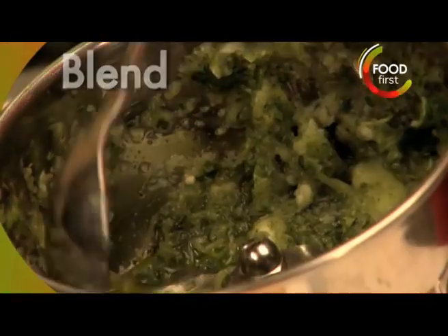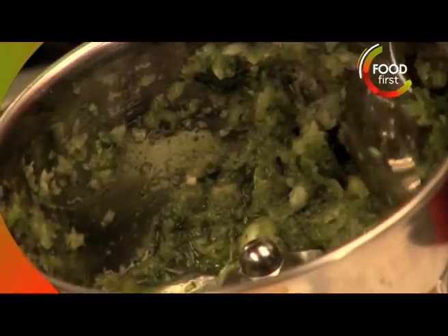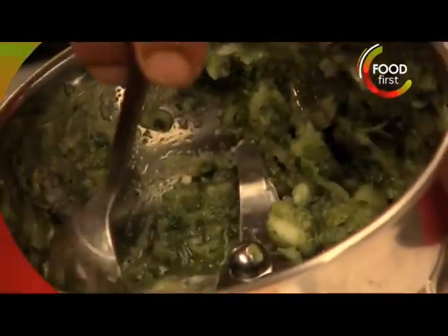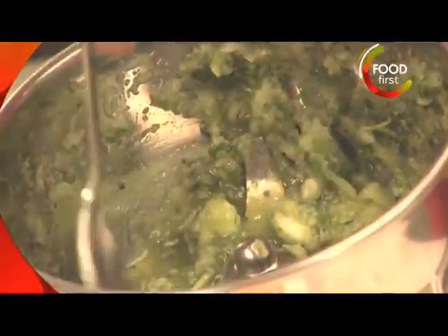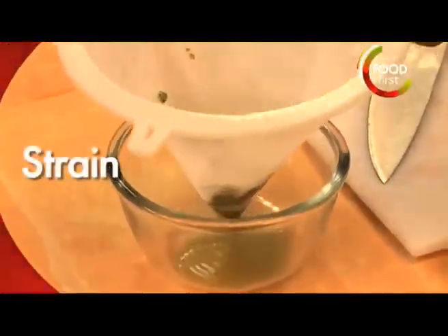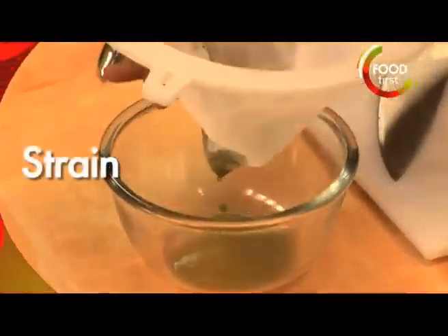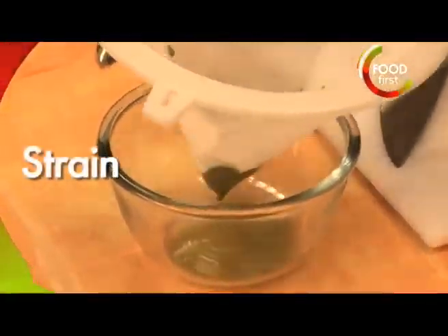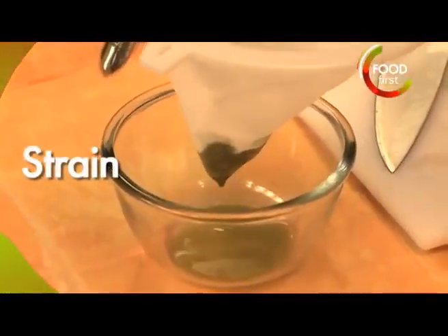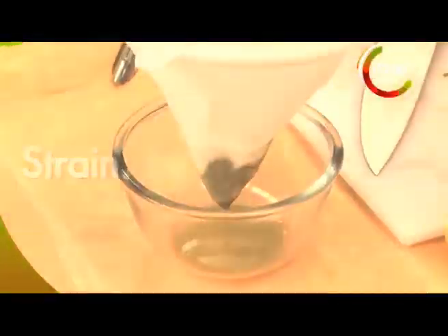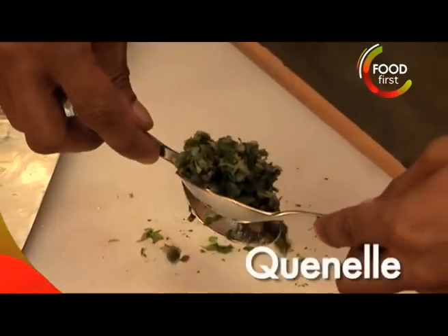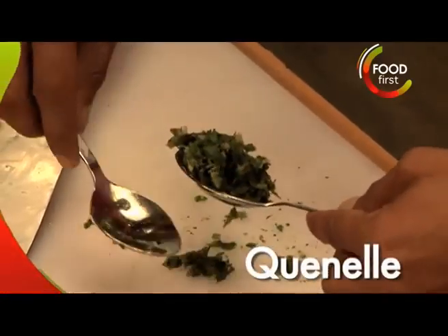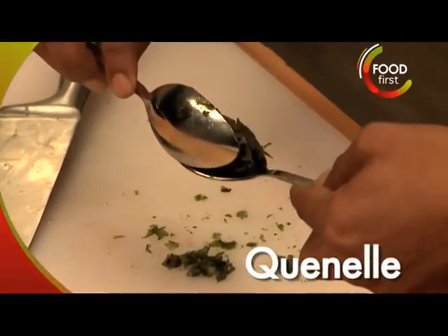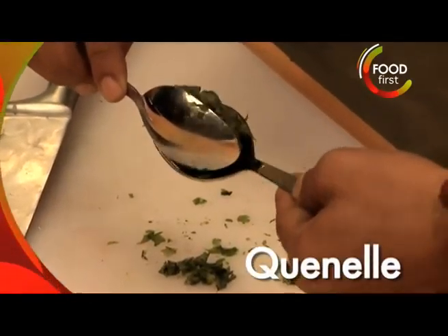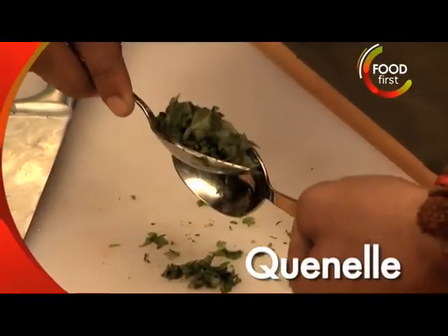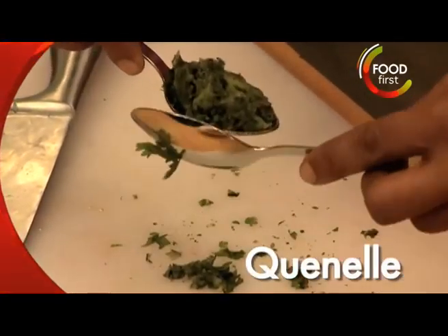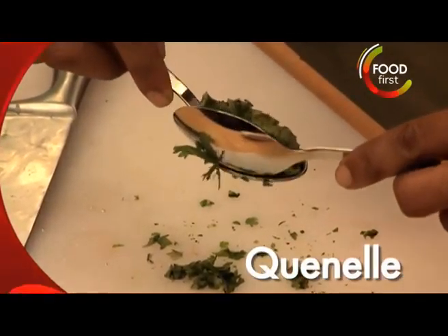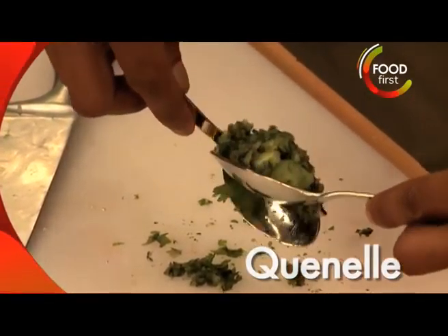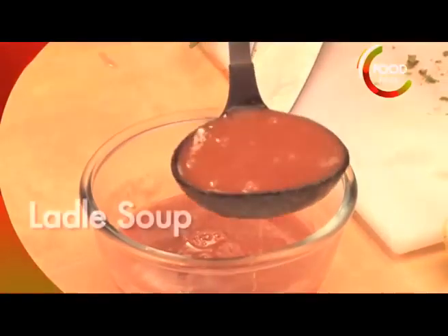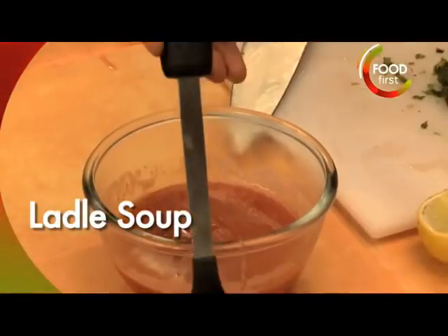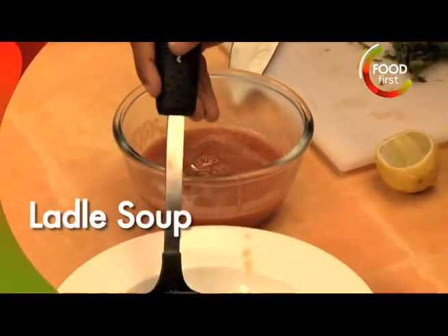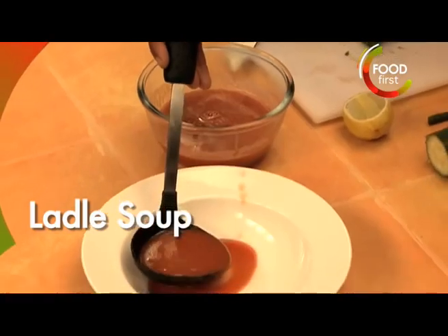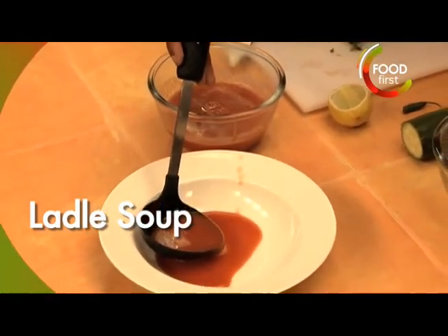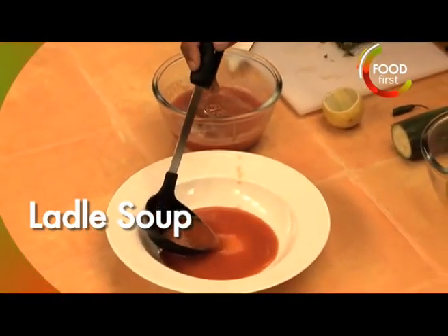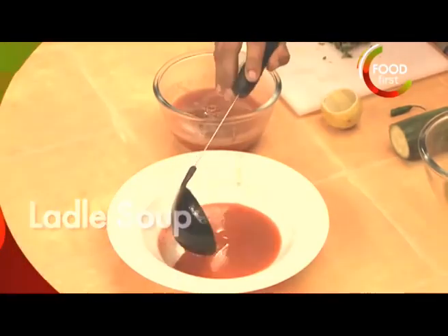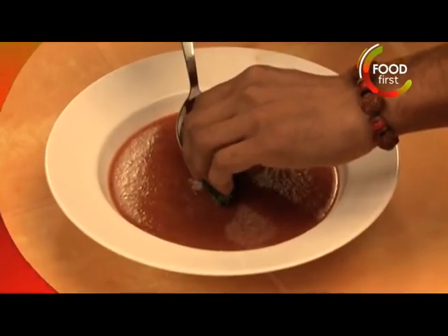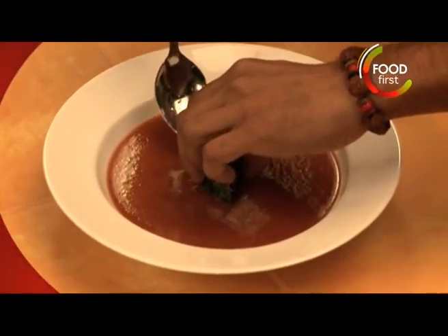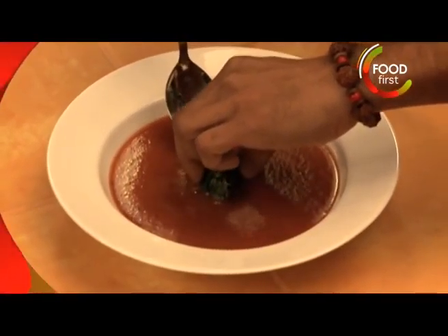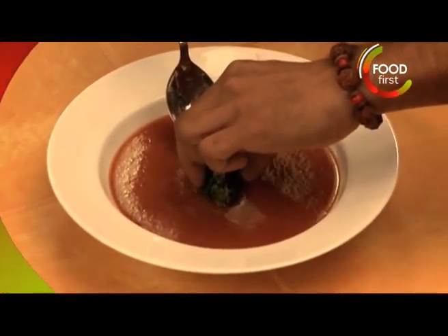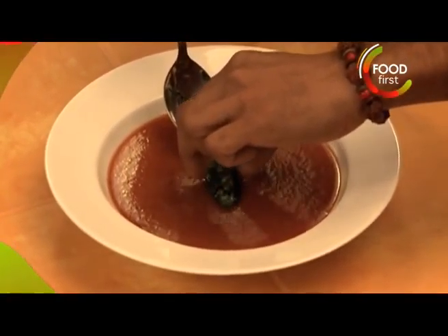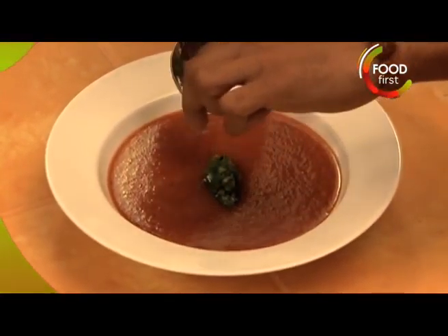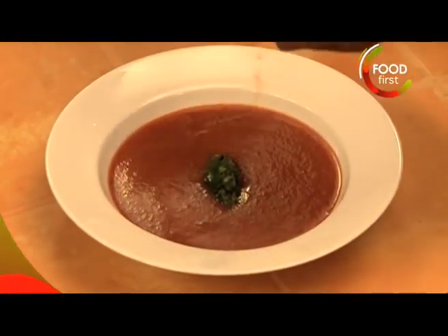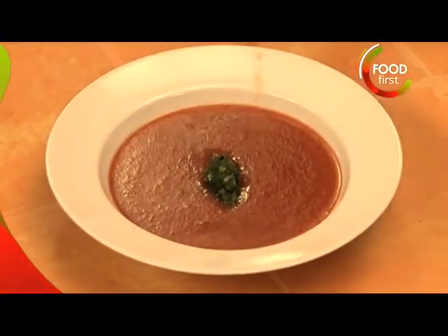What we're gonna do now is we're gonna strain out this liquid. We're gonna take two spoons and we're gonna make what's called a canal. We've got our gazpacho over there, and this we're gently going to place on the top of your soup.